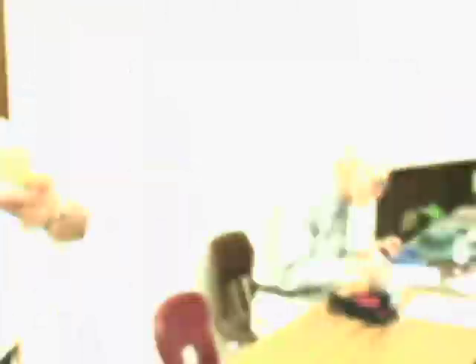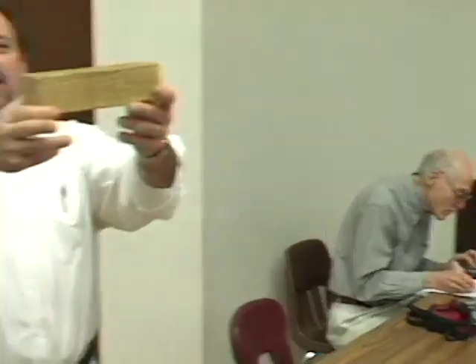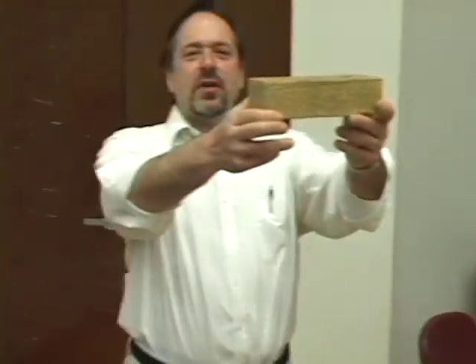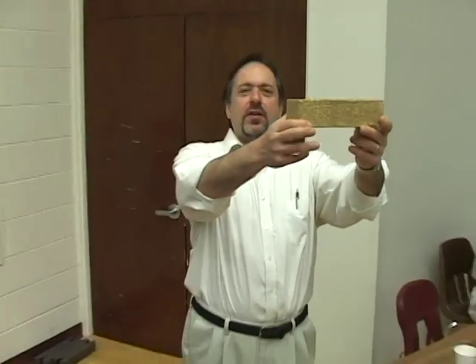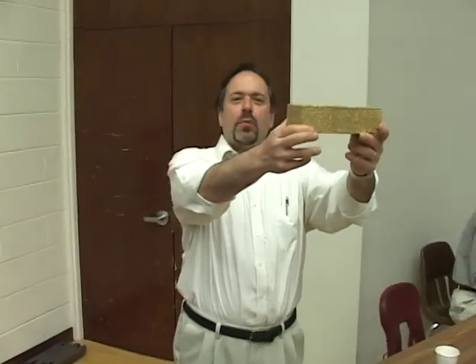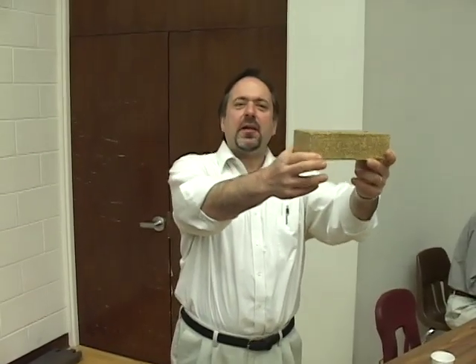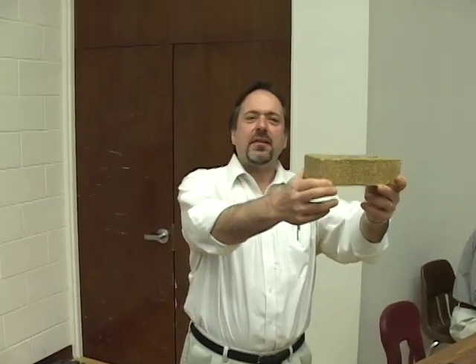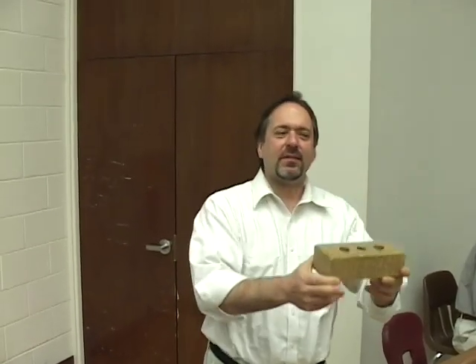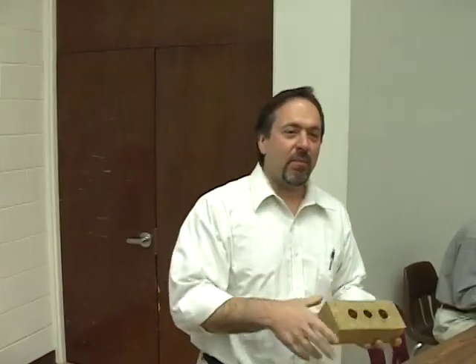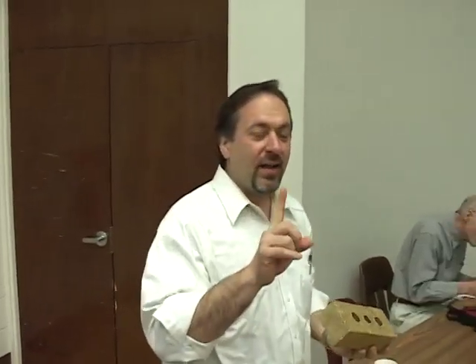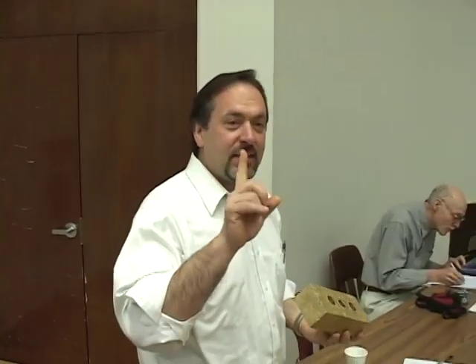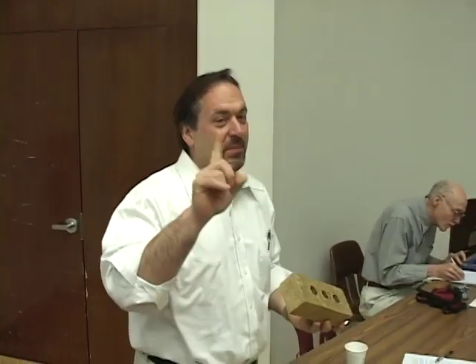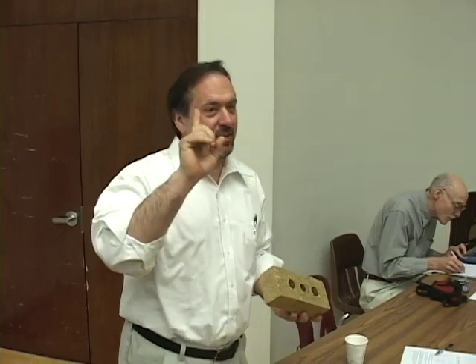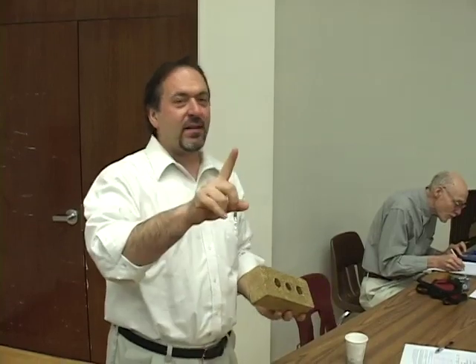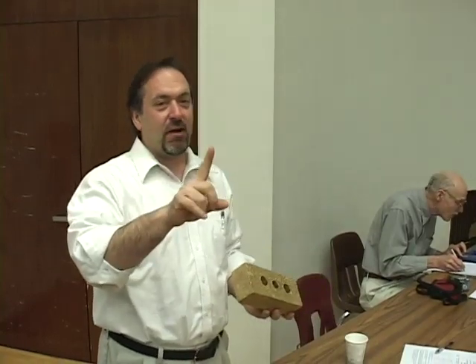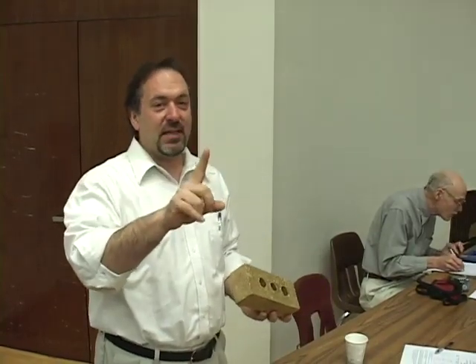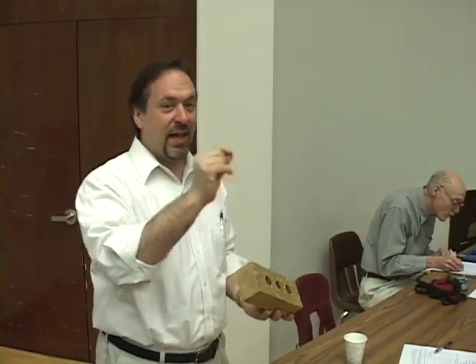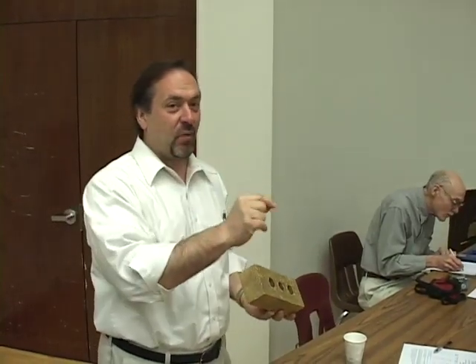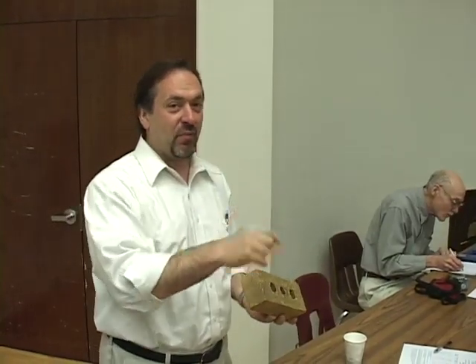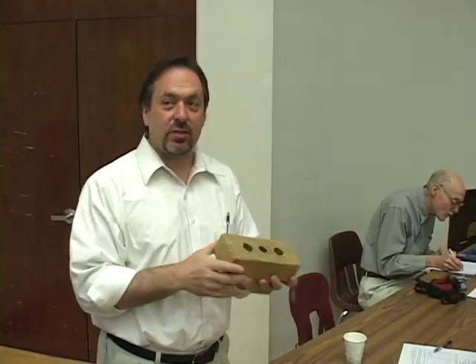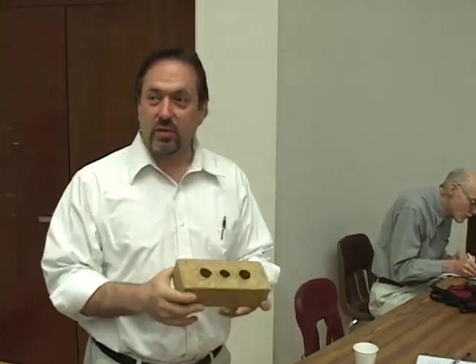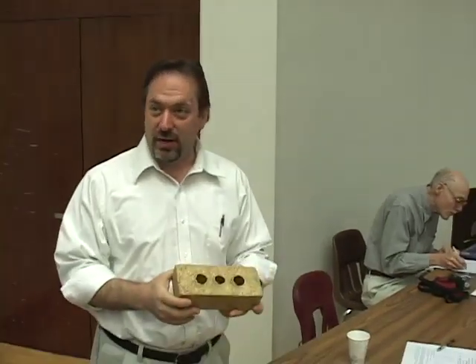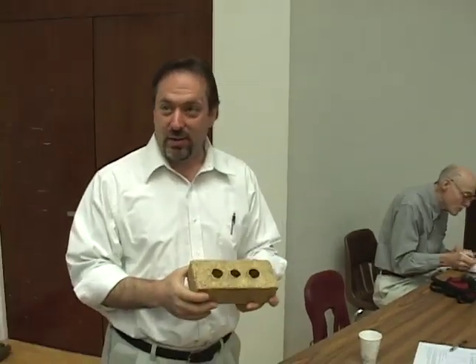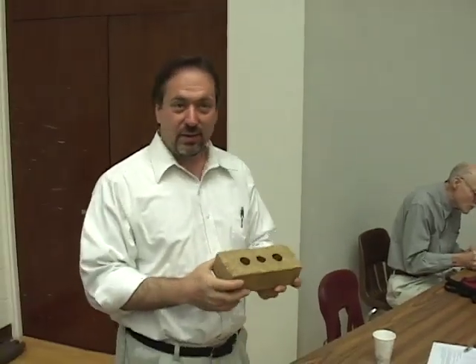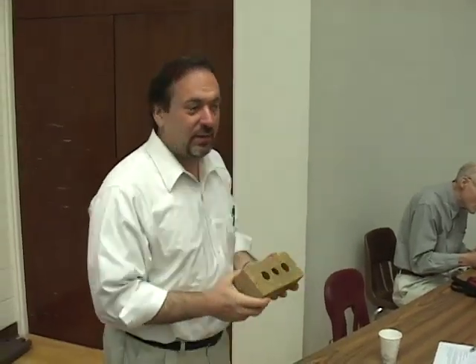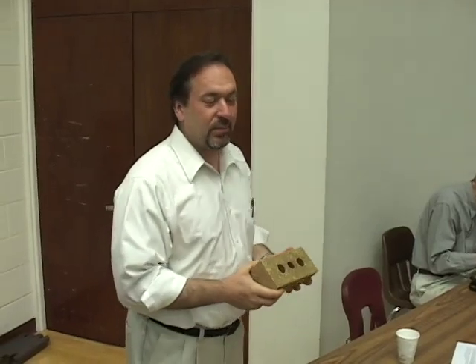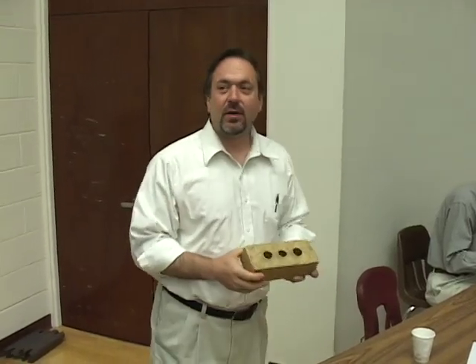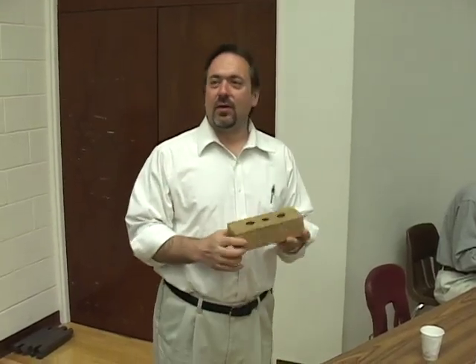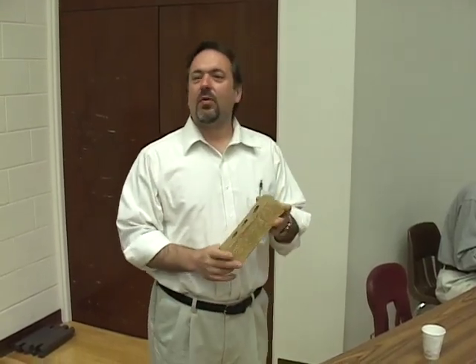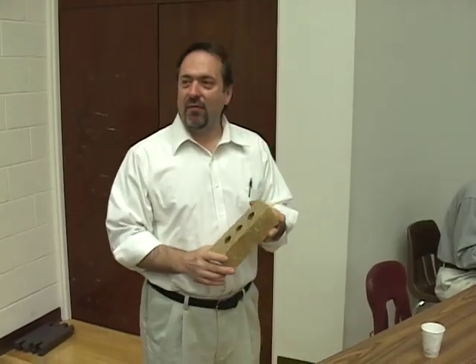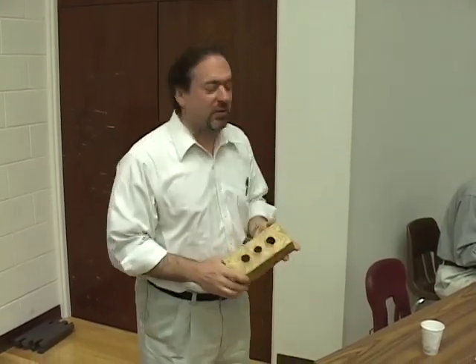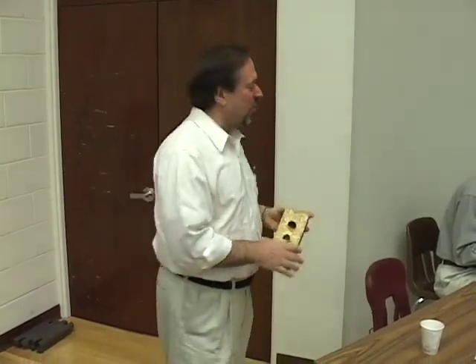I give you the coveted gold brick. But it's not necessarily the team that carried 14 bricks — it's the strength to weight ratio. We'll have it for you in just a moment.